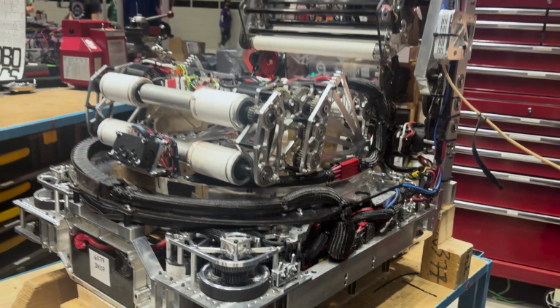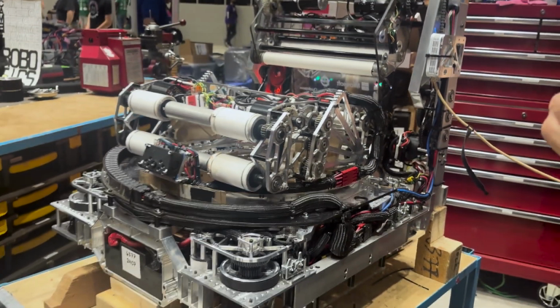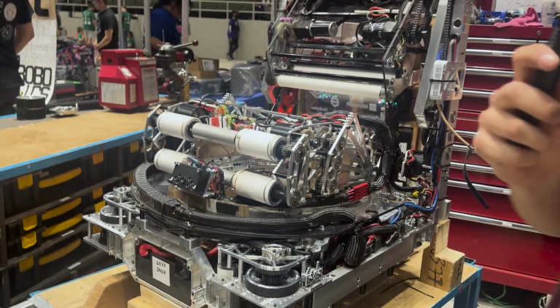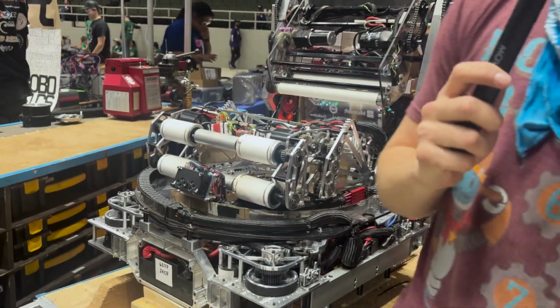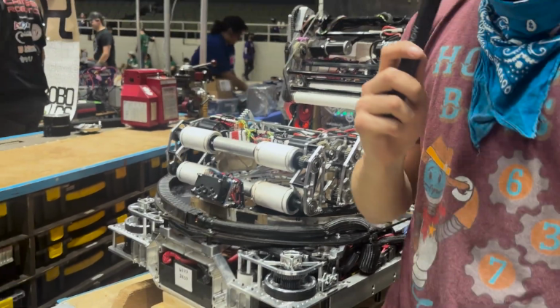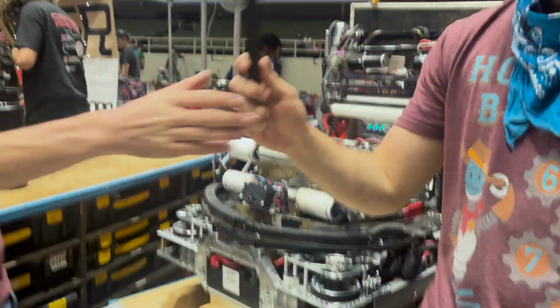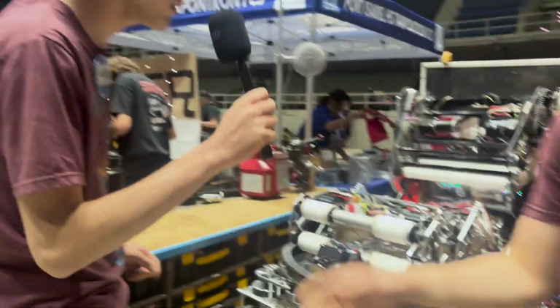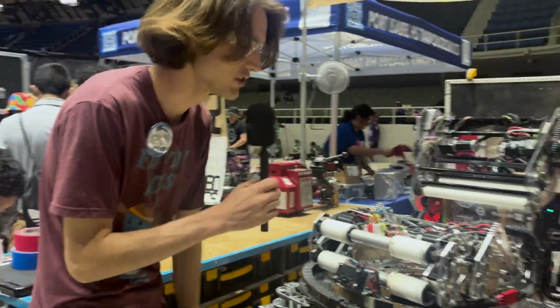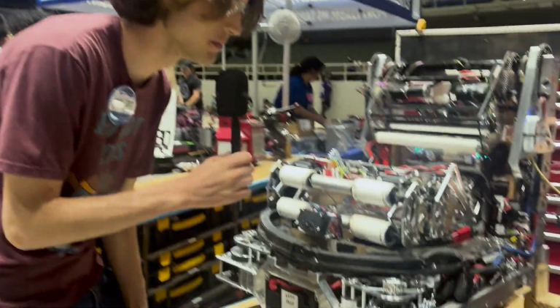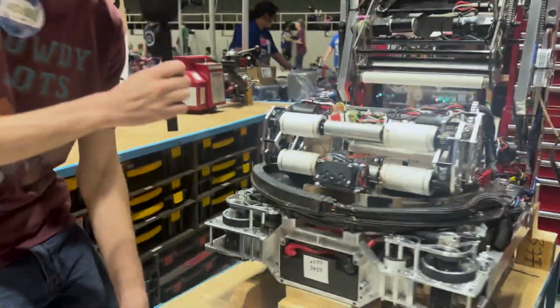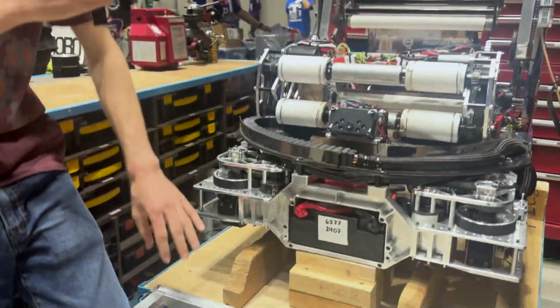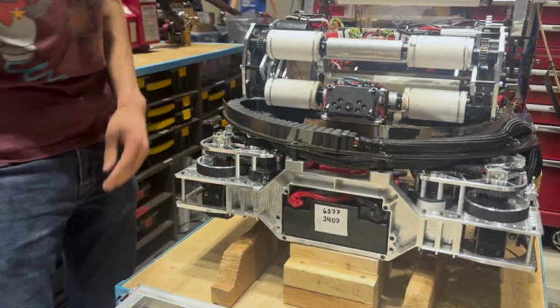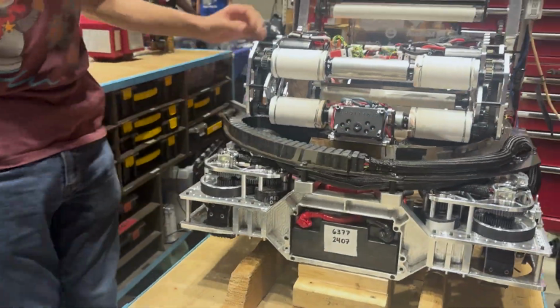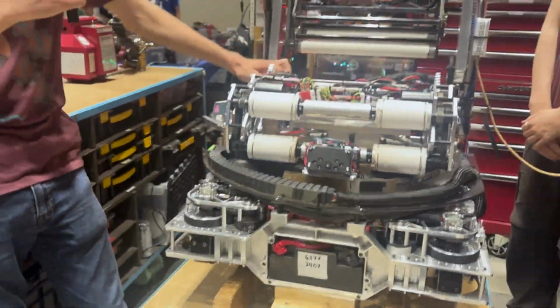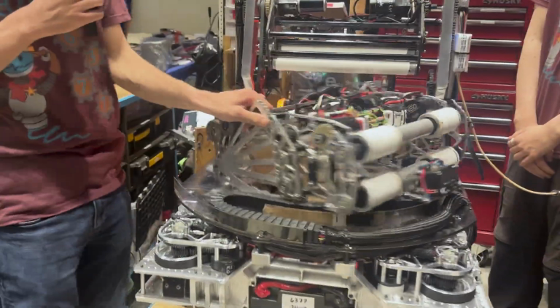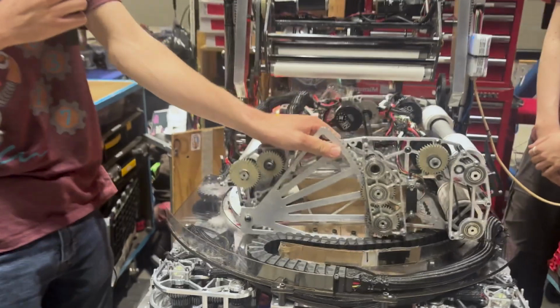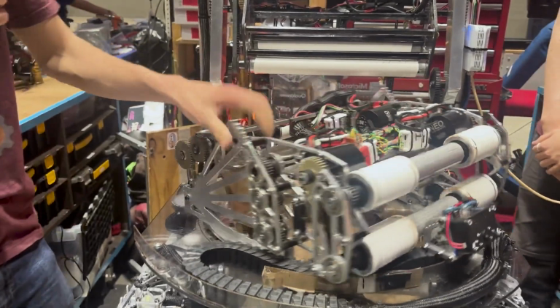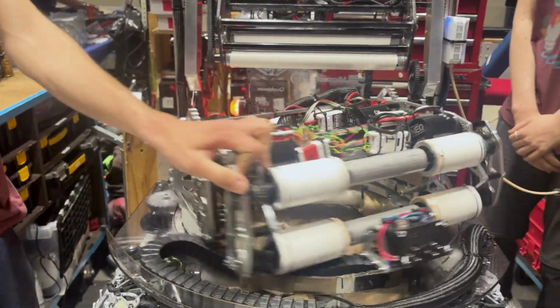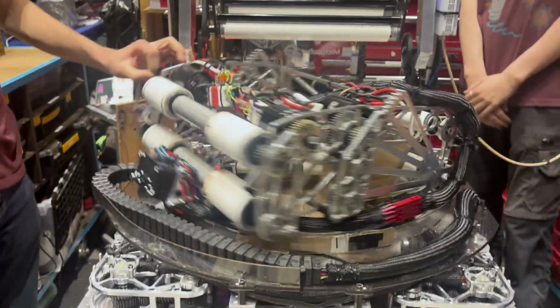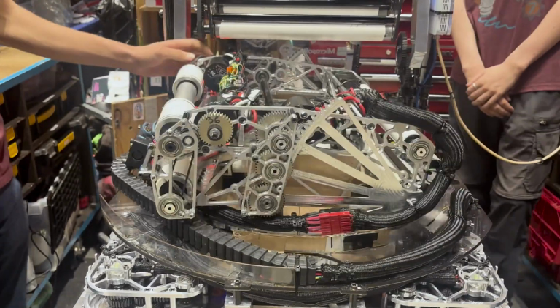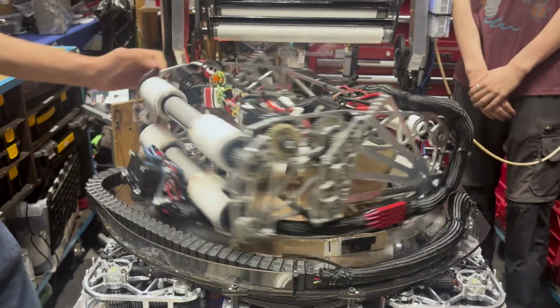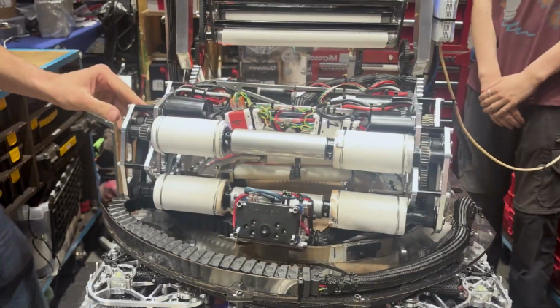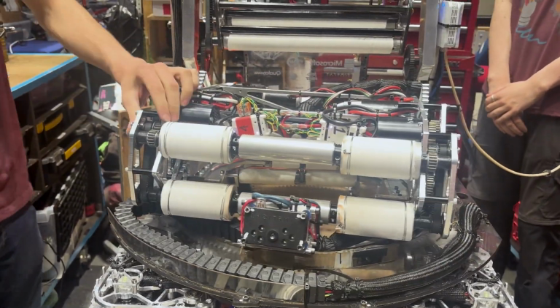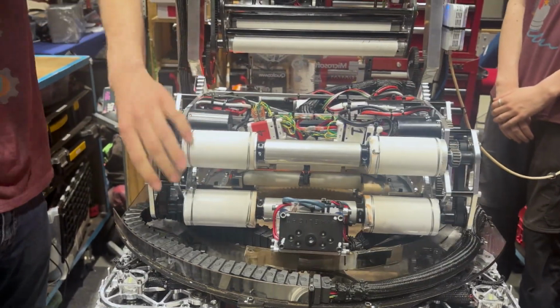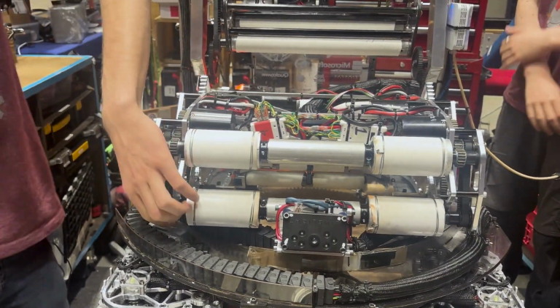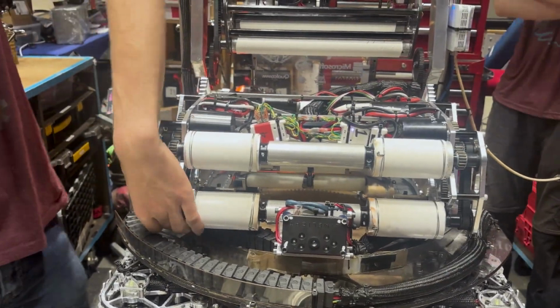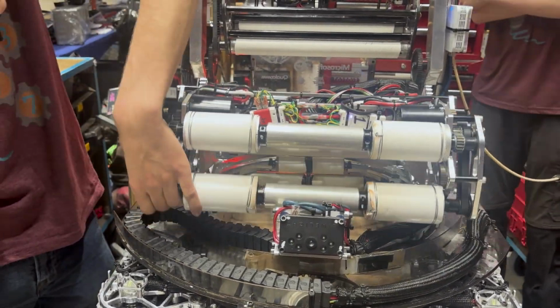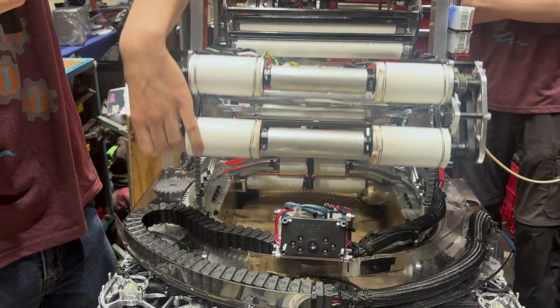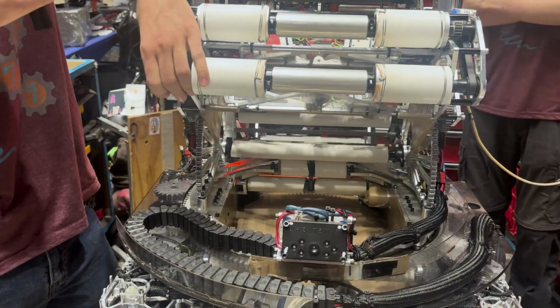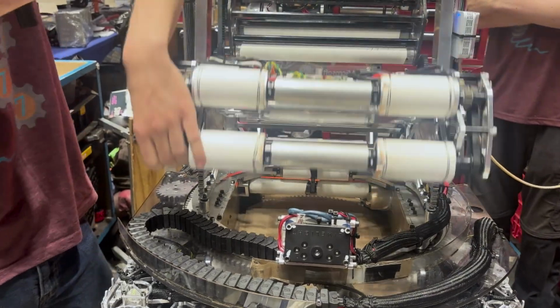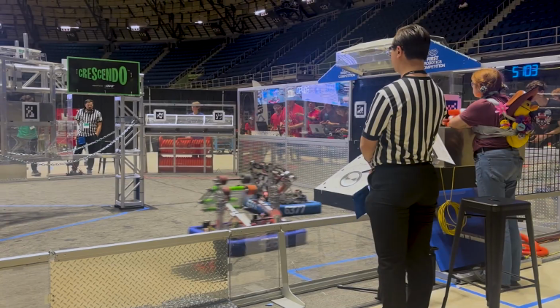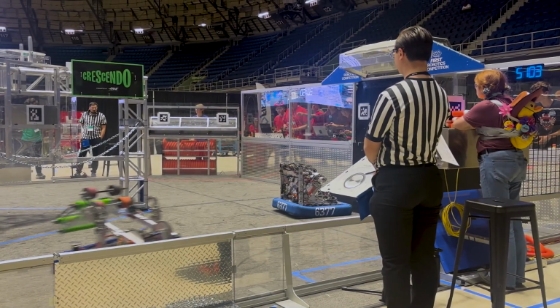That leads us into the turret, which Jack will talk about. One of the most striking features of our robot is the 180-degree turret. This will give us the ability to shoot while being defended and also allows us to change elevation.